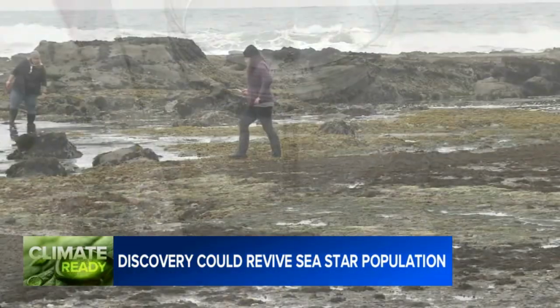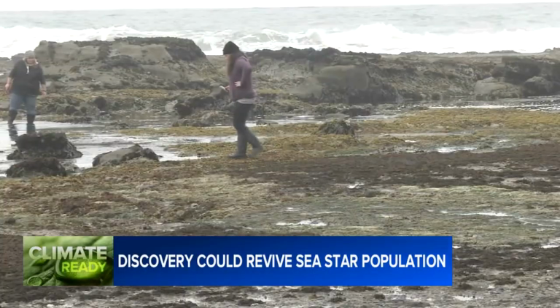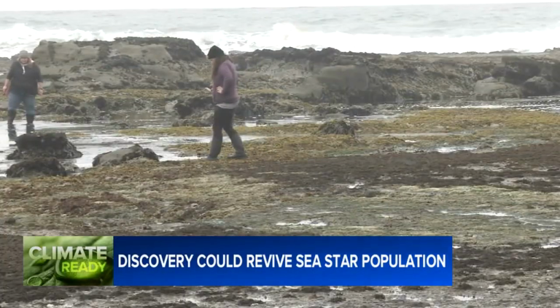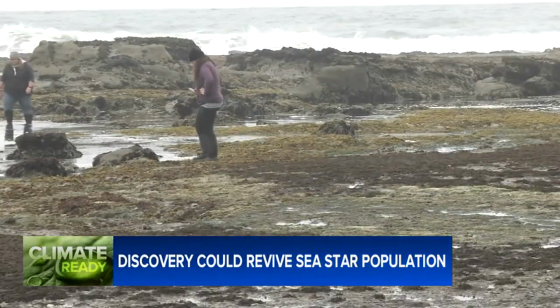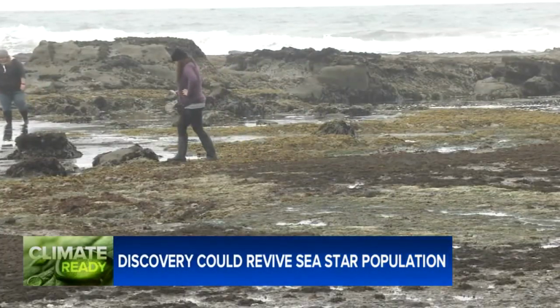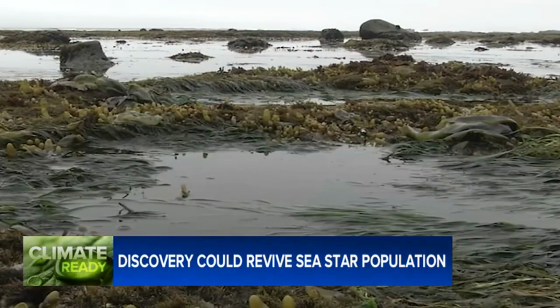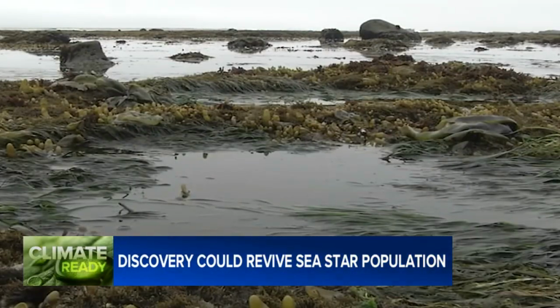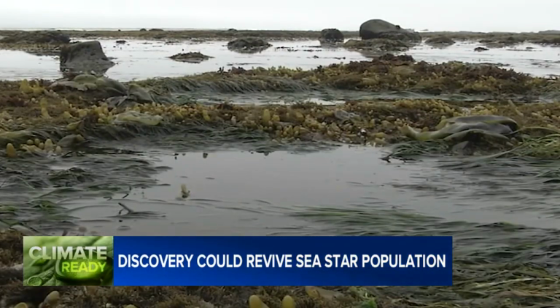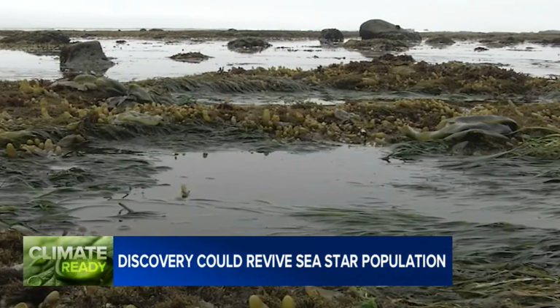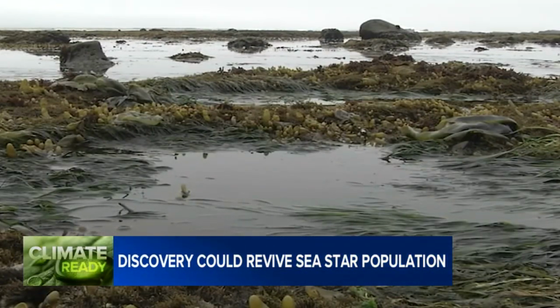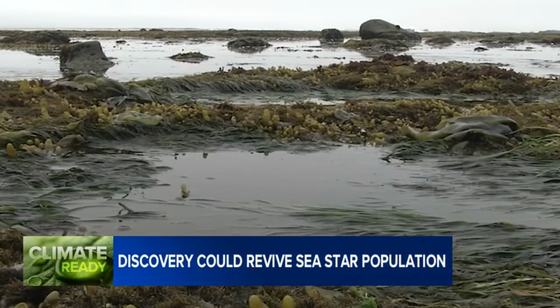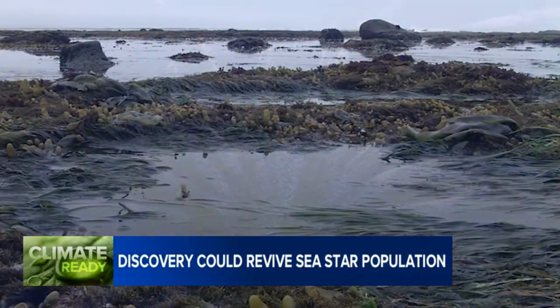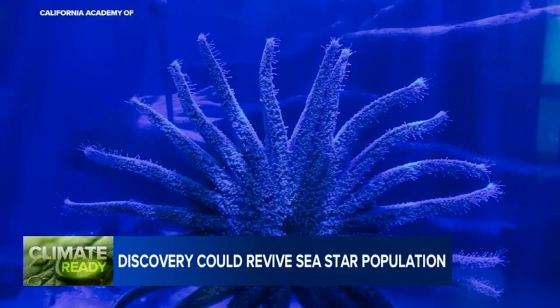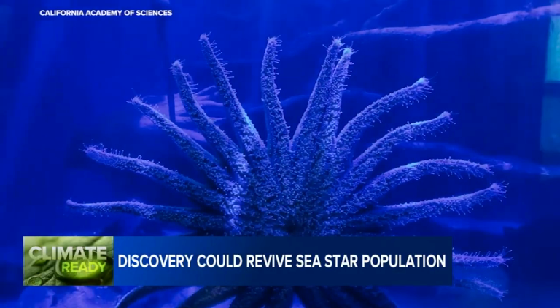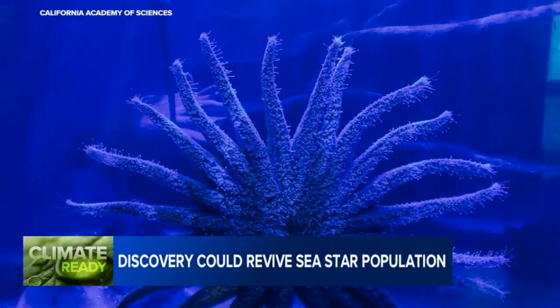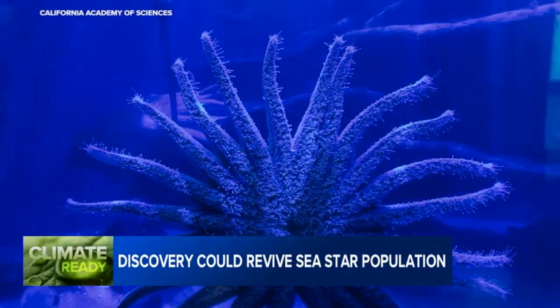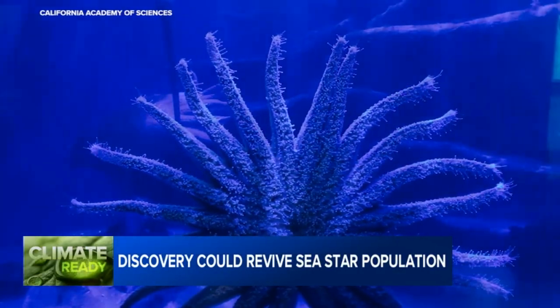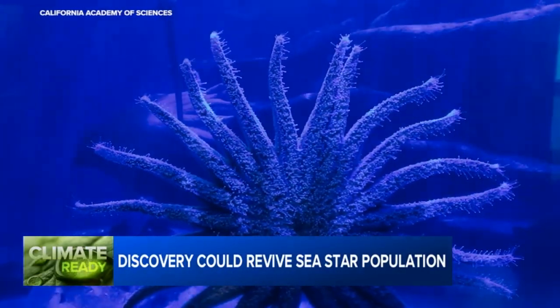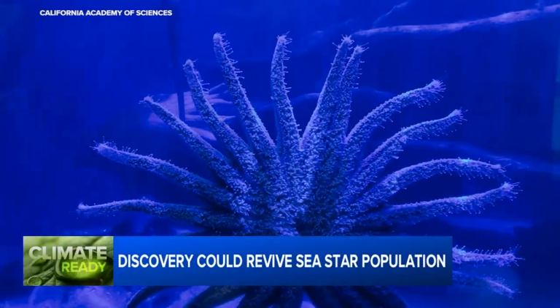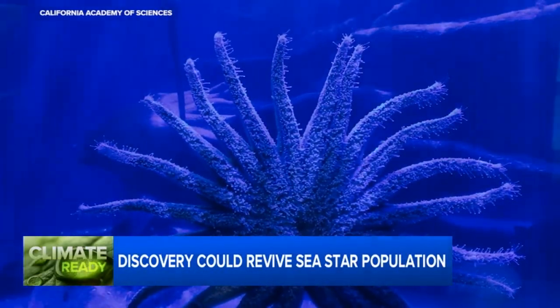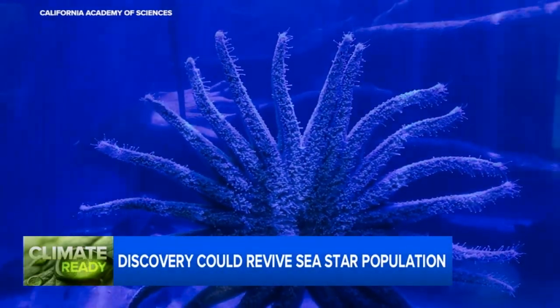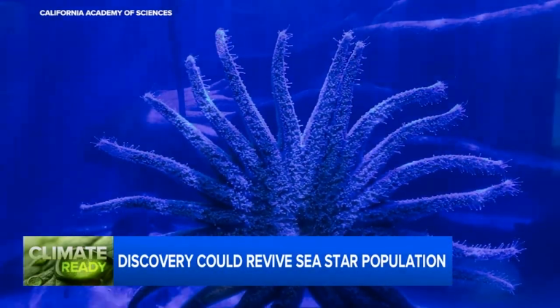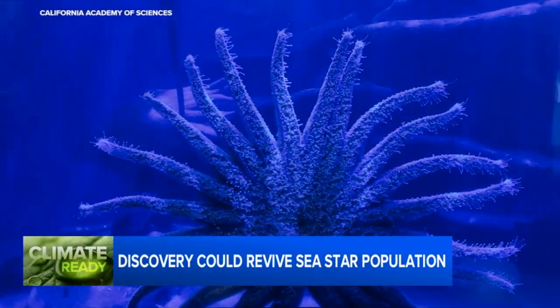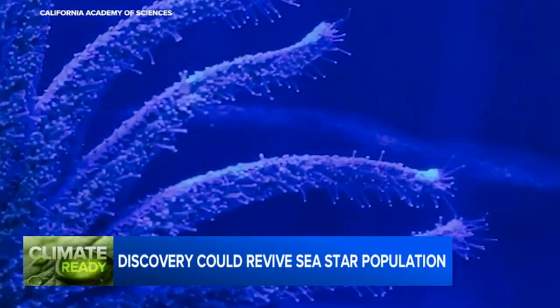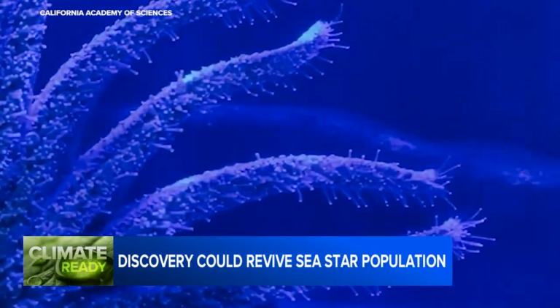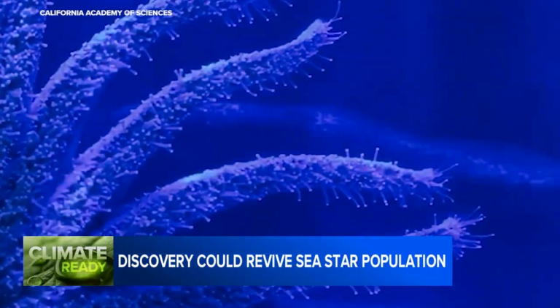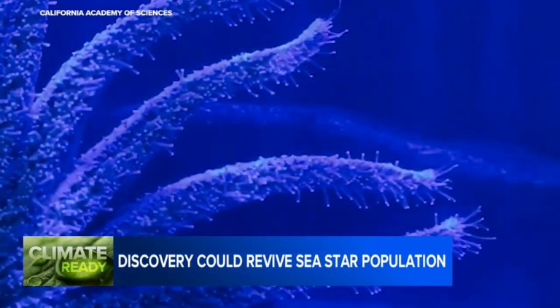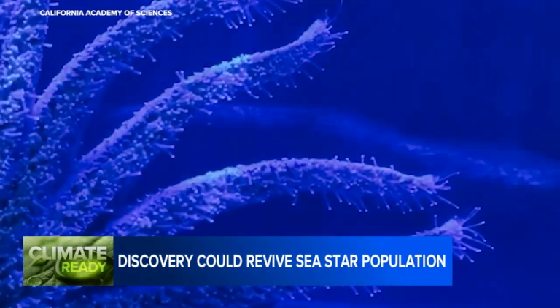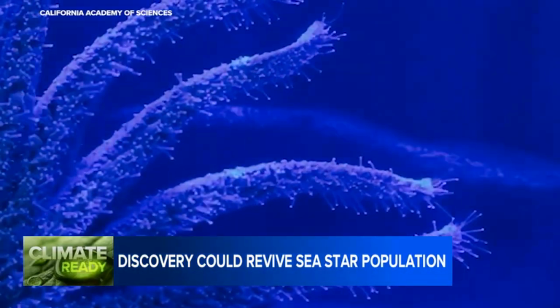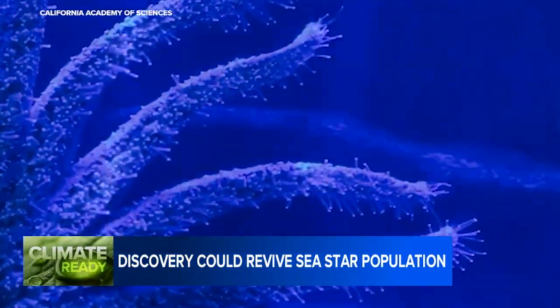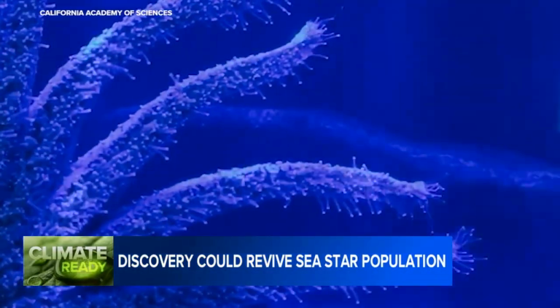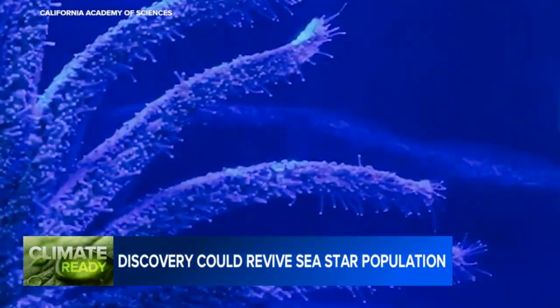The sea star population has been decimated along the northern California coast for more than a decade. Academy scientists have been working on ways to bolster their numbers, finally catching a break when a separate research team pinpointed a bacteria that's been killing the stars.